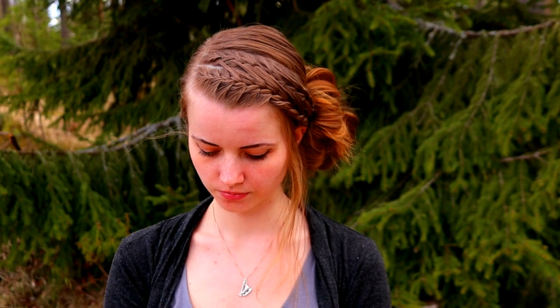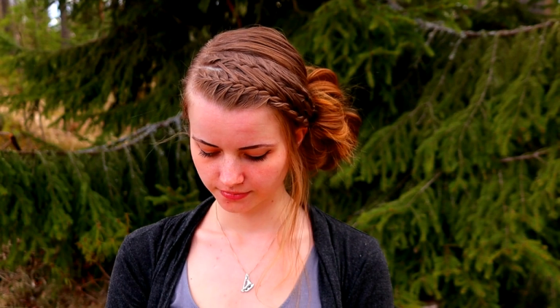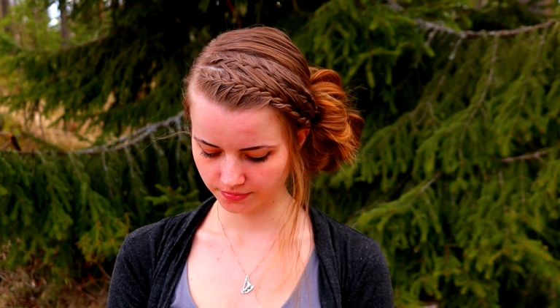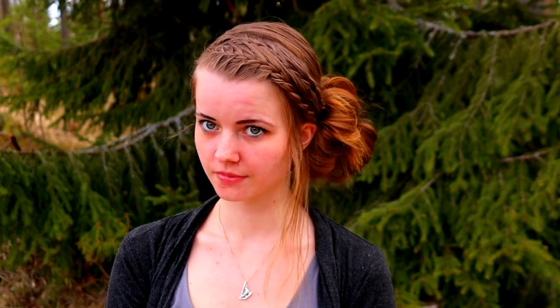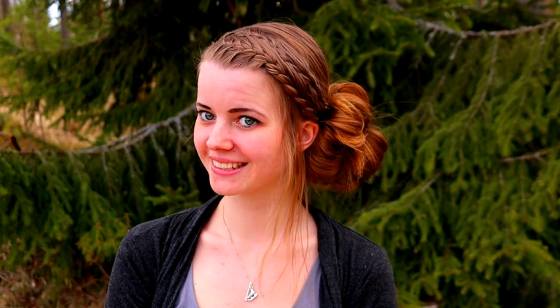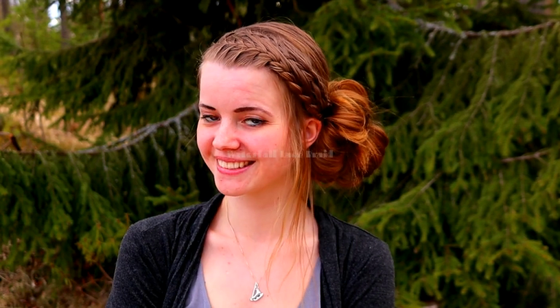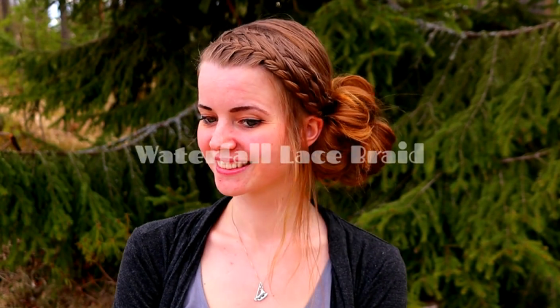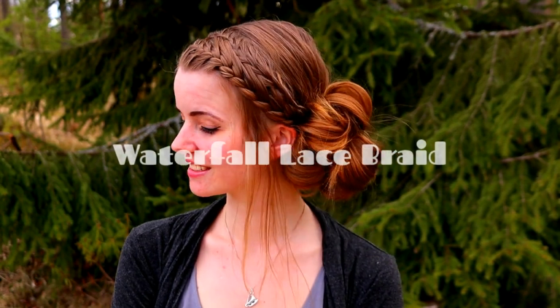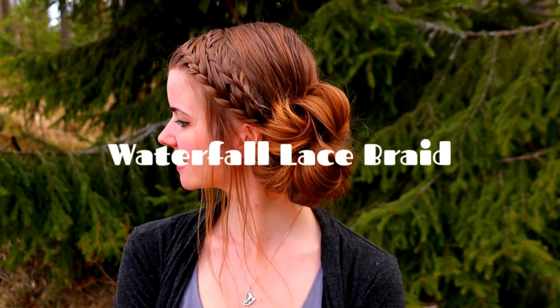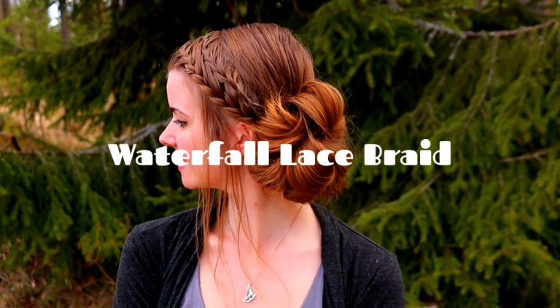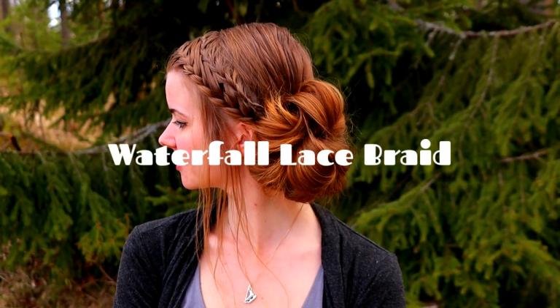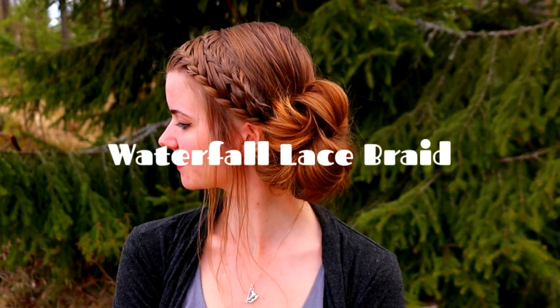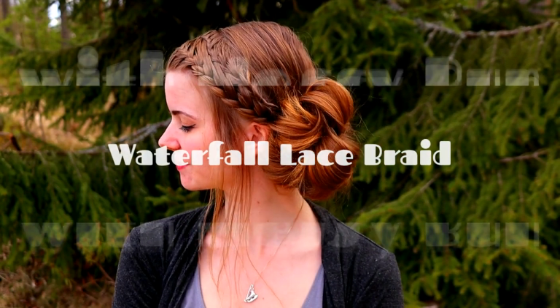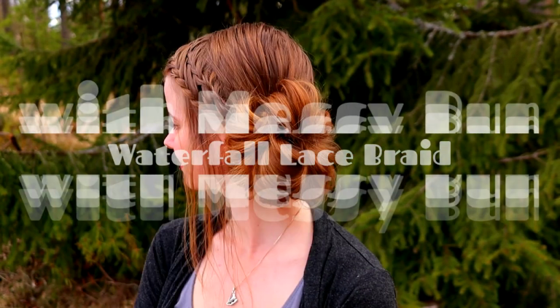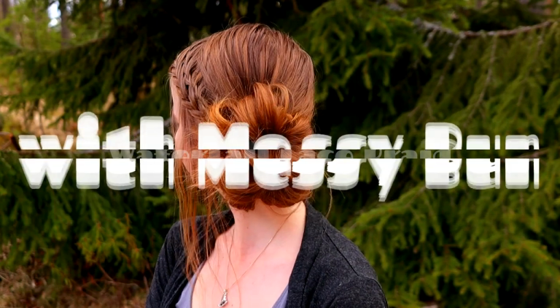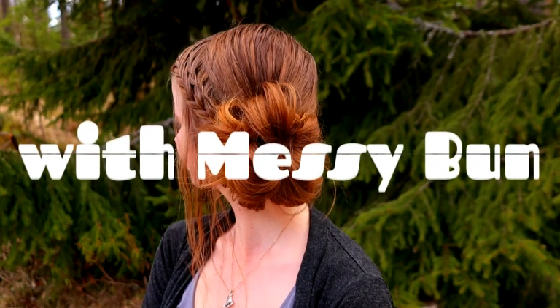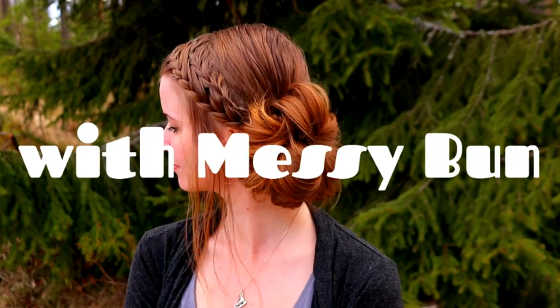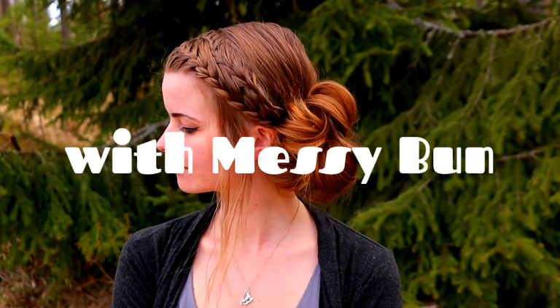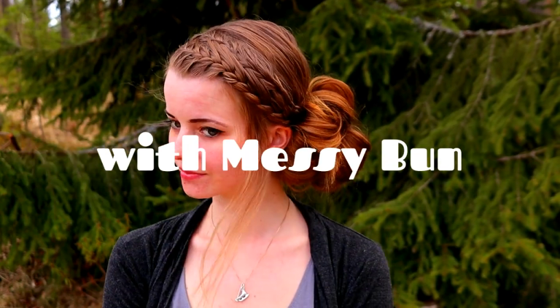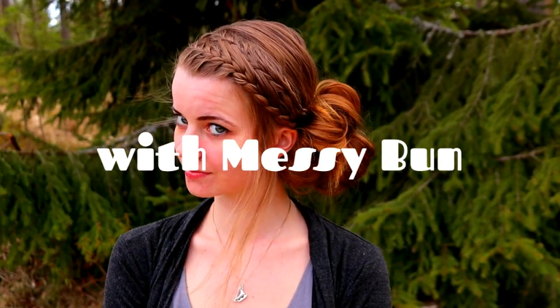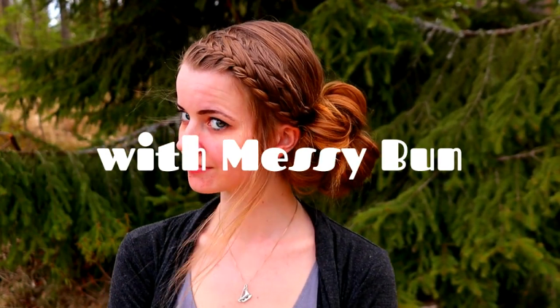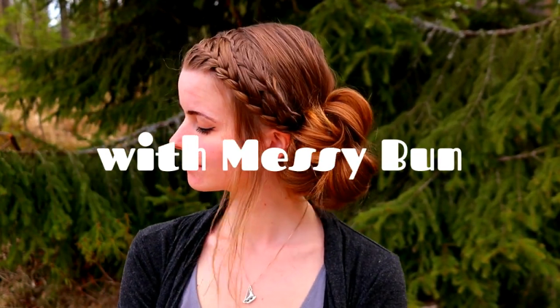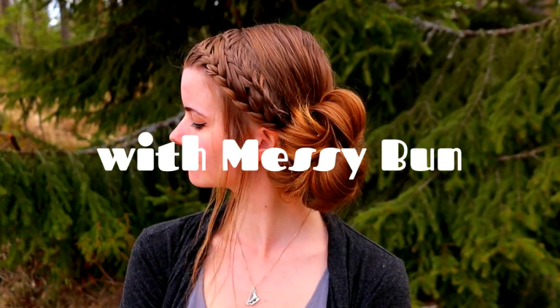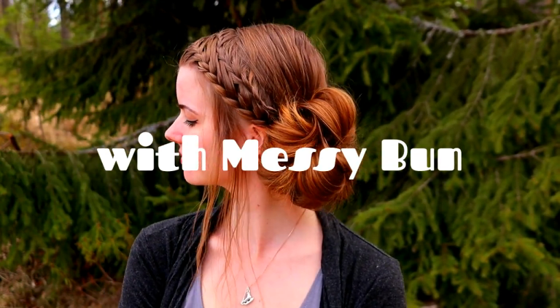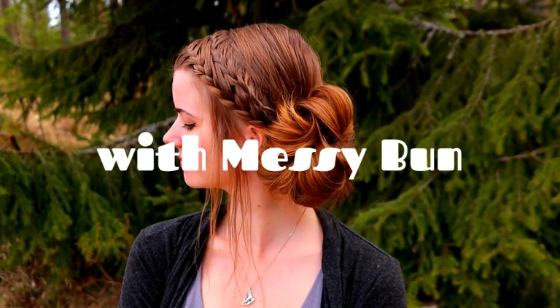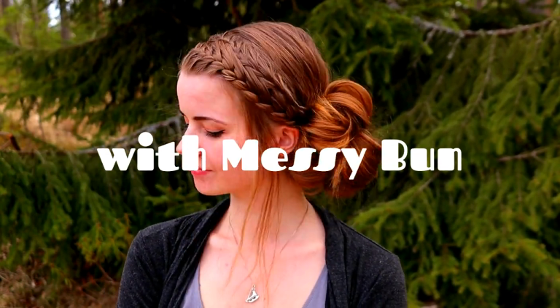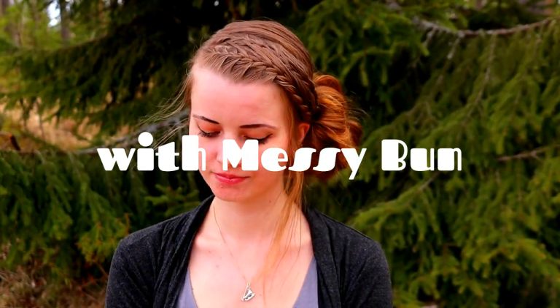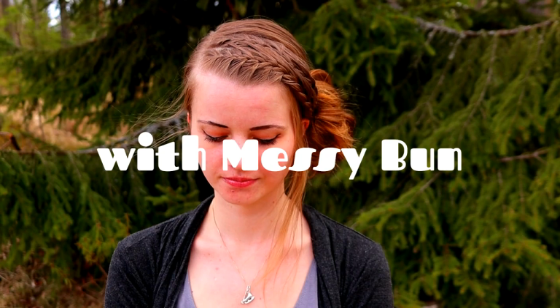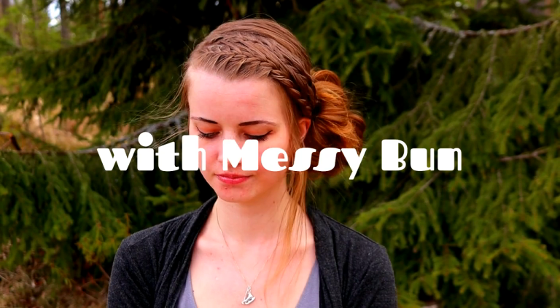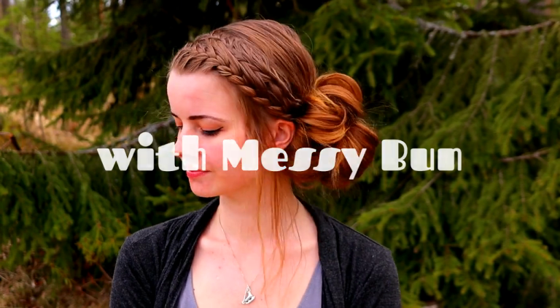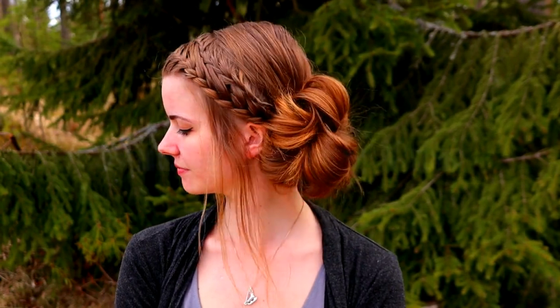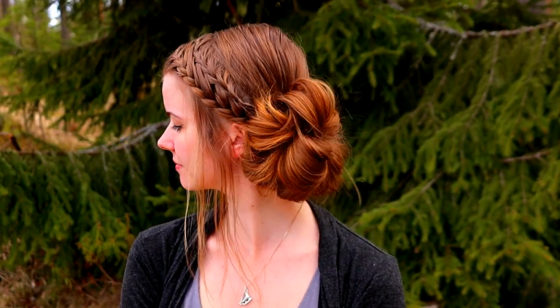Hello! In this tutorial I will show you how to create this waterfall lace braid with messy bun. This is an easy and quick style for everyday life.